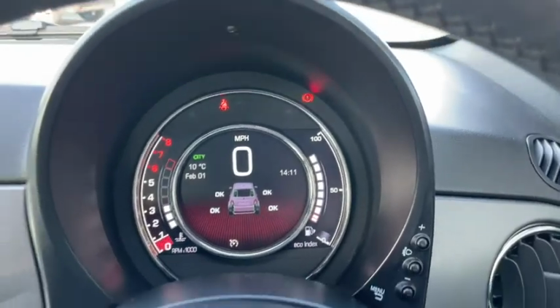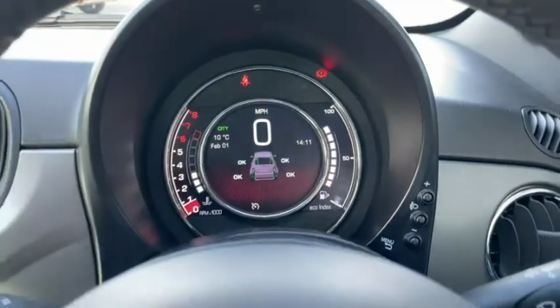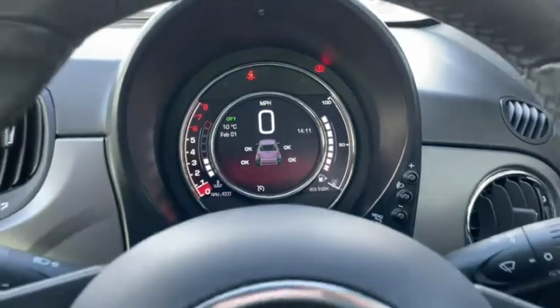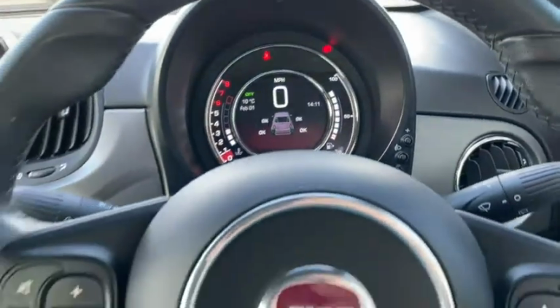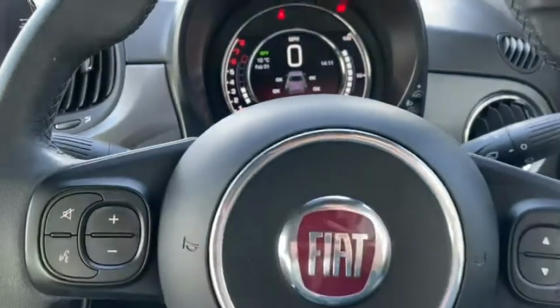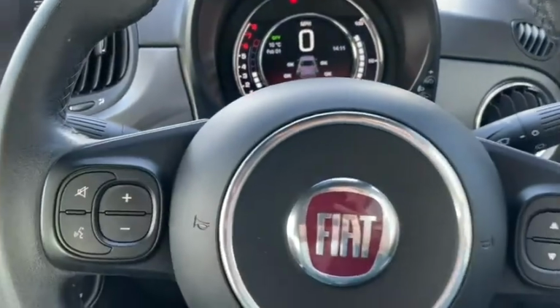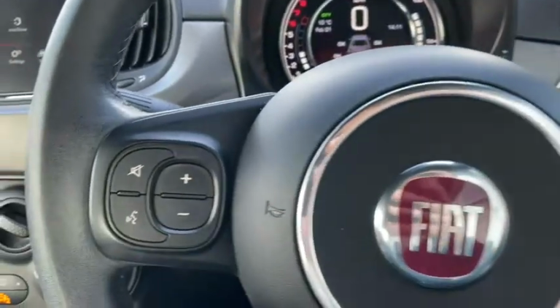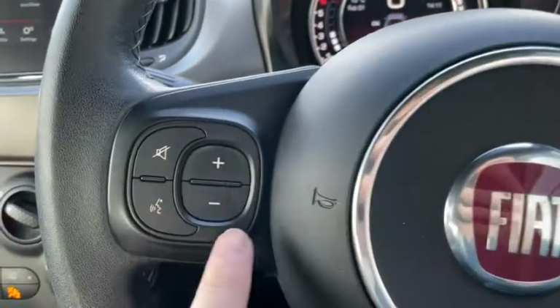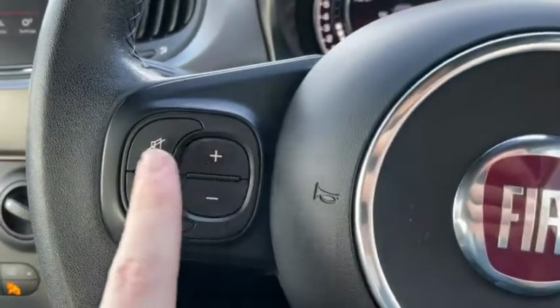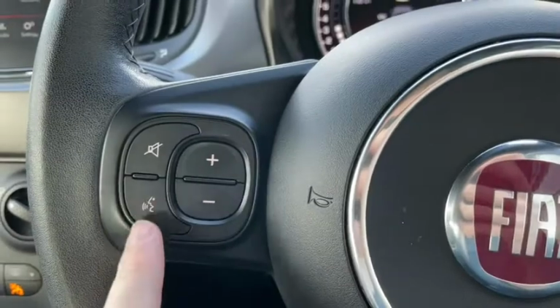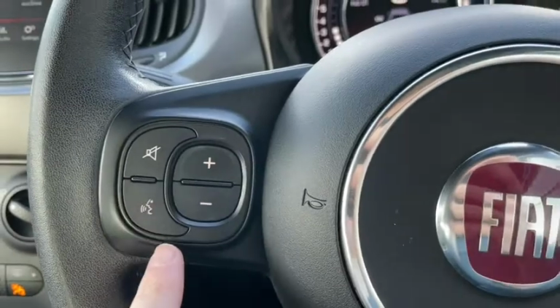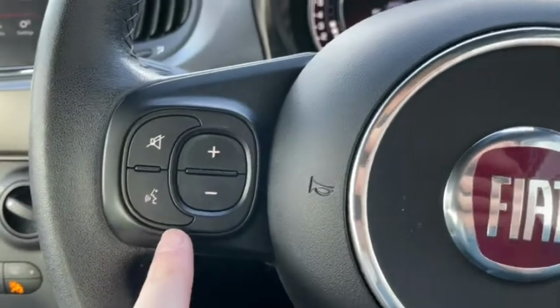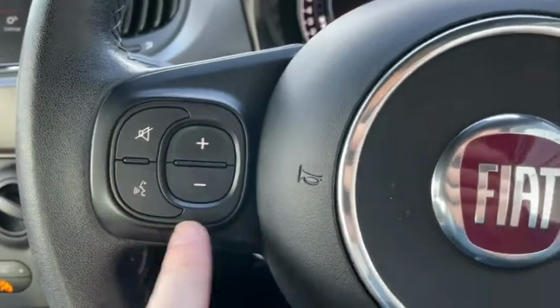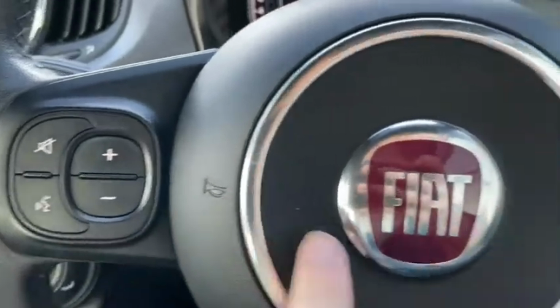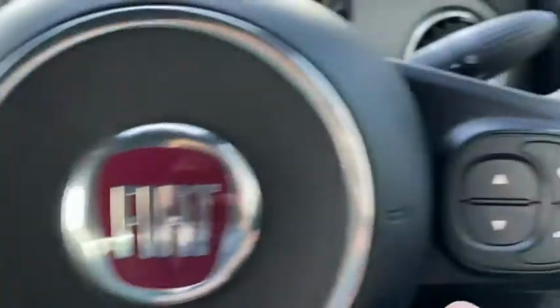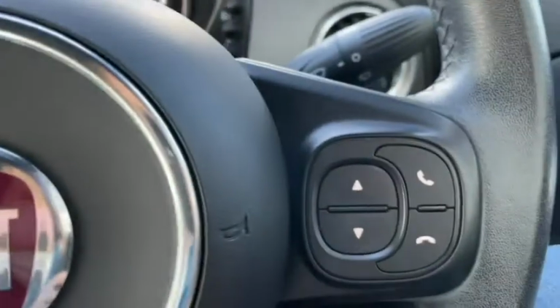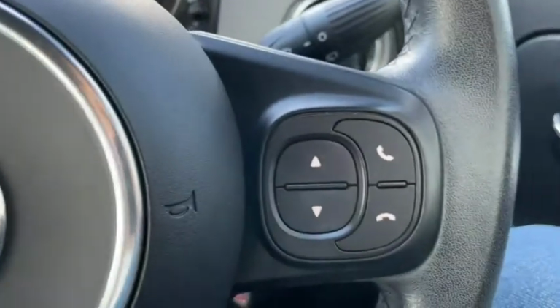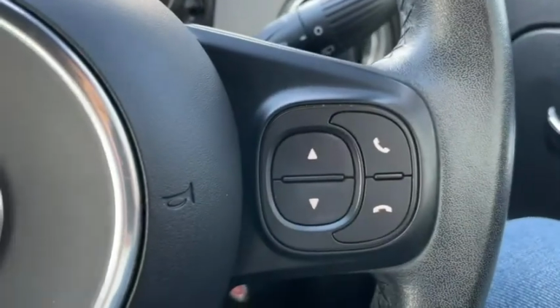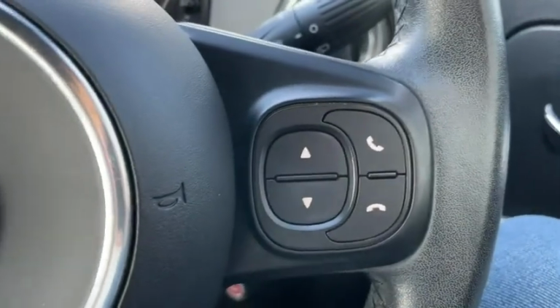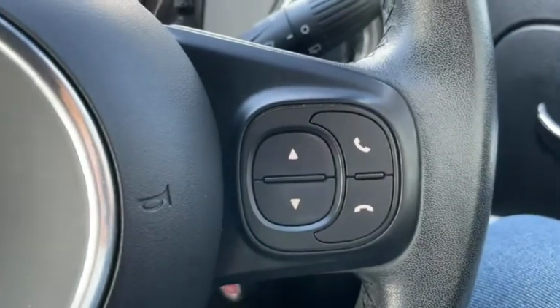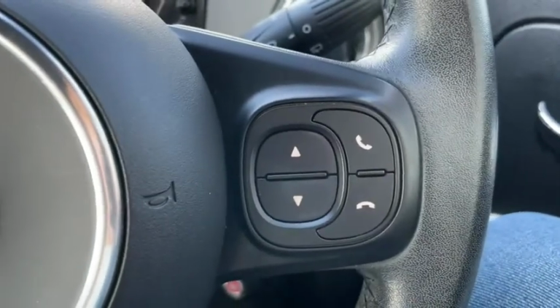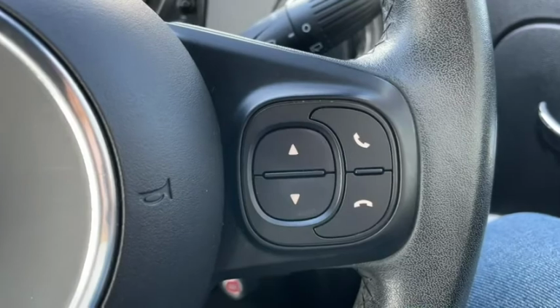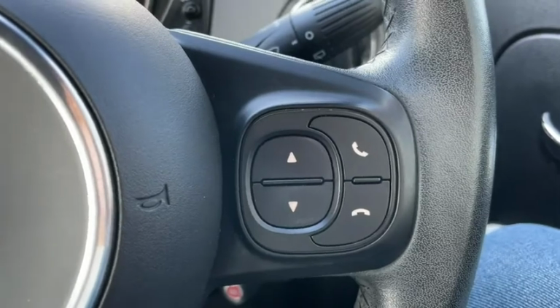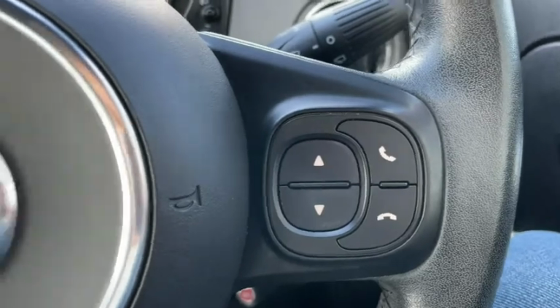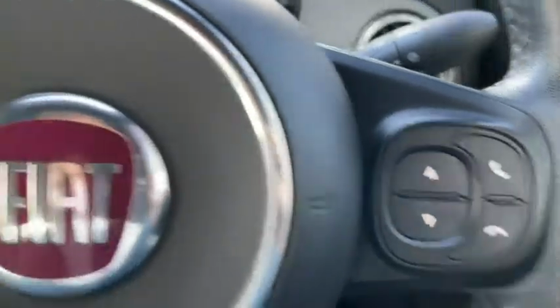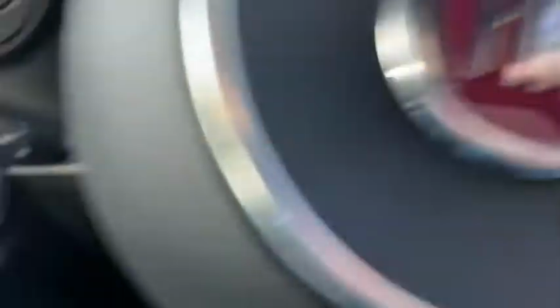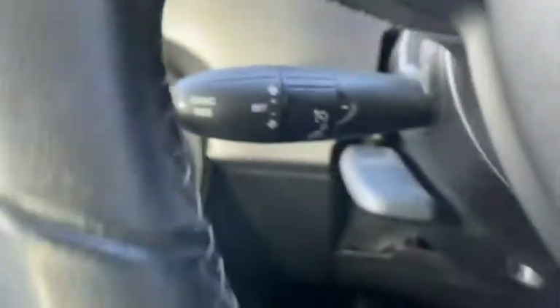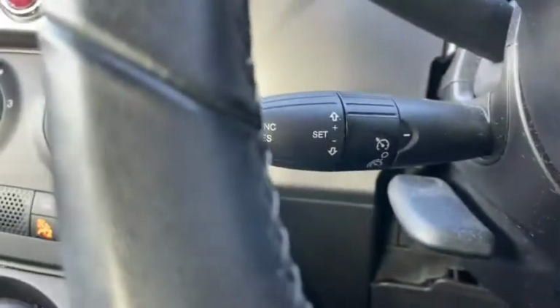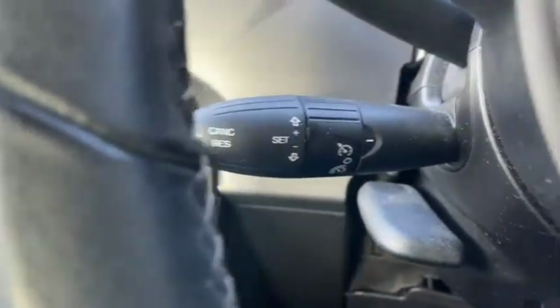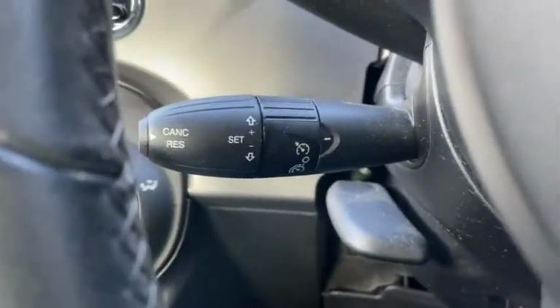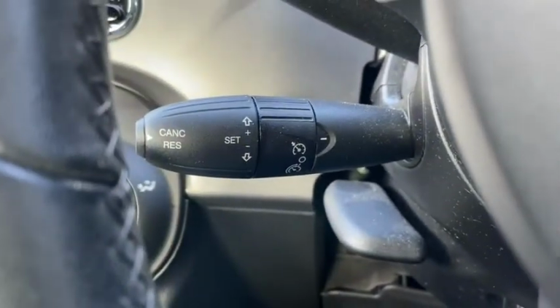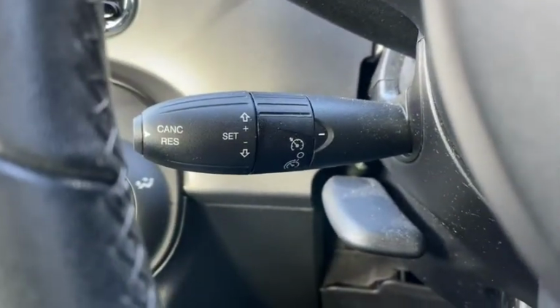We've got our steering wheel mounted controls with all our volume control and voice control on the left, and on the right hand side all of our menu options and even our Bluetooth telephone control. We've also got cruise control neatly tucked away down to the side.